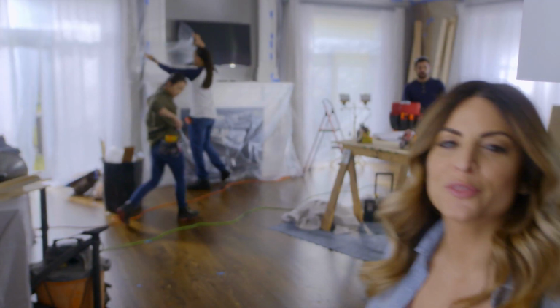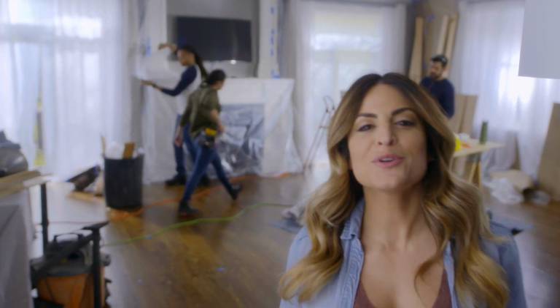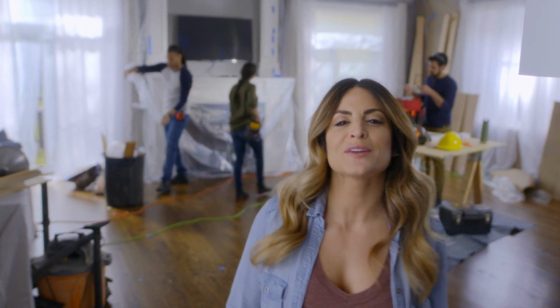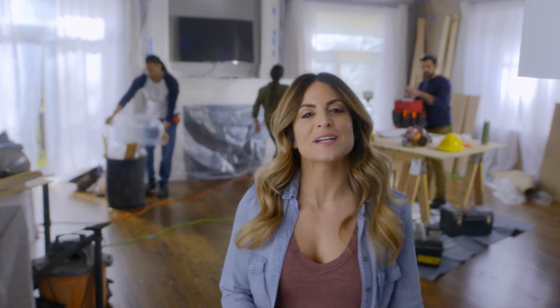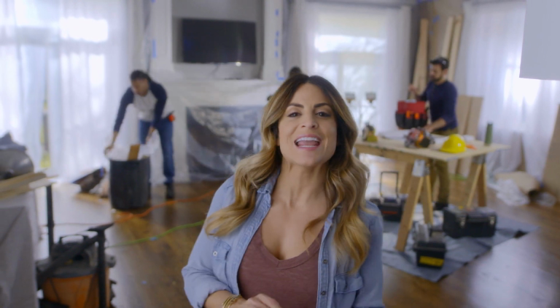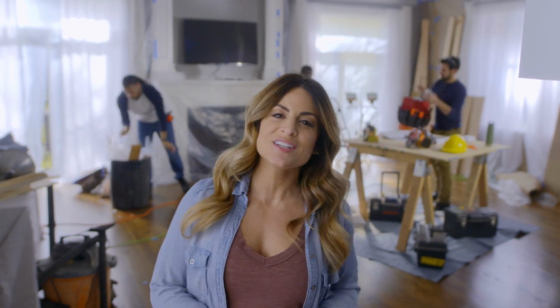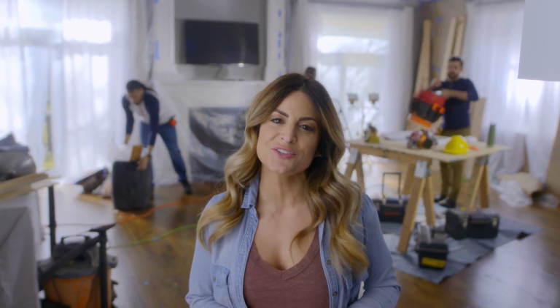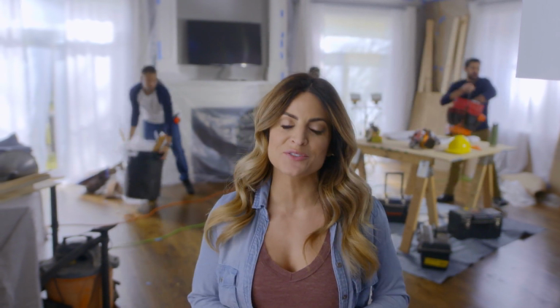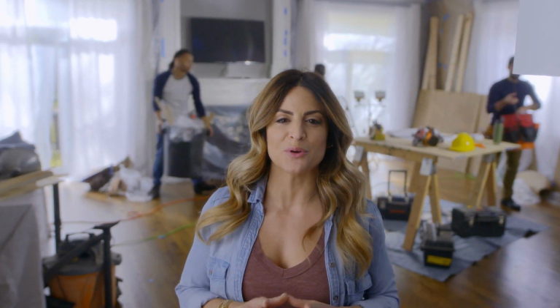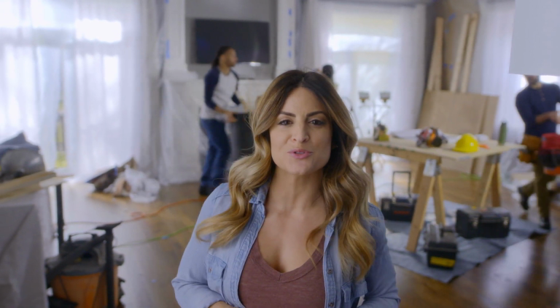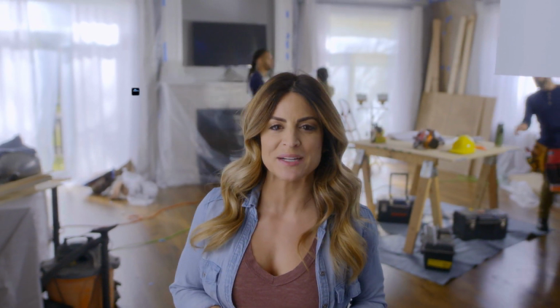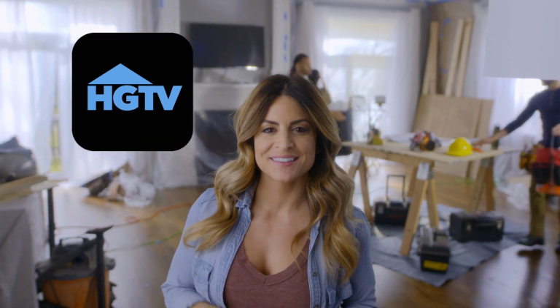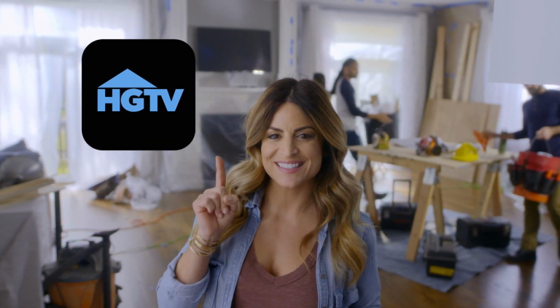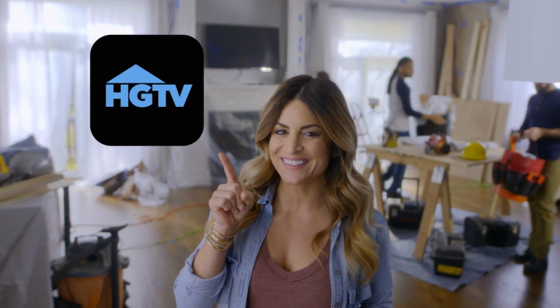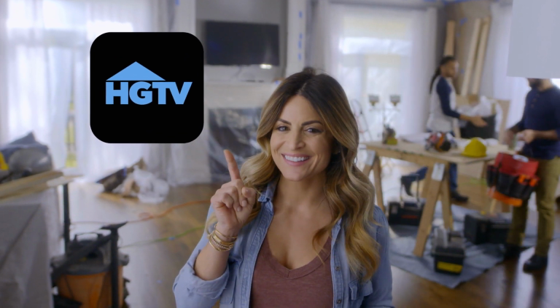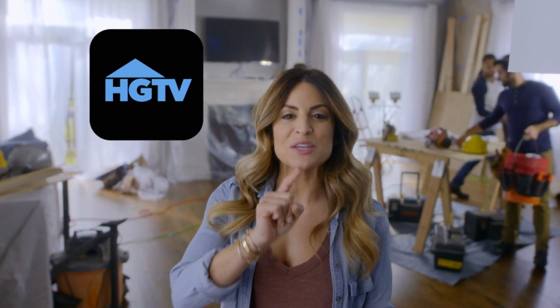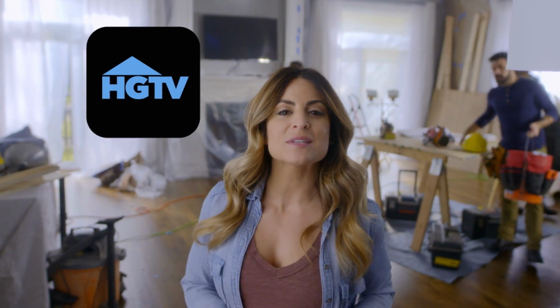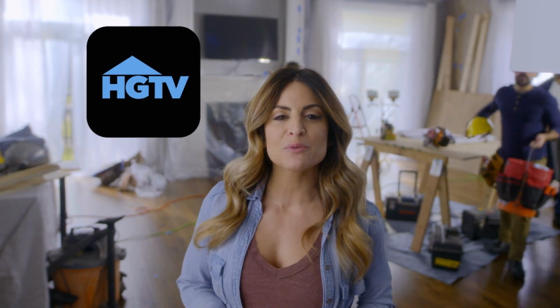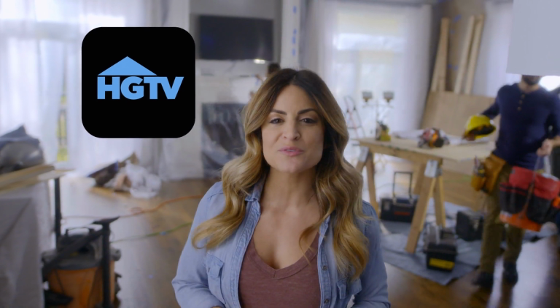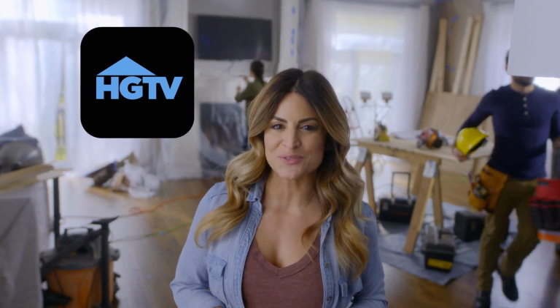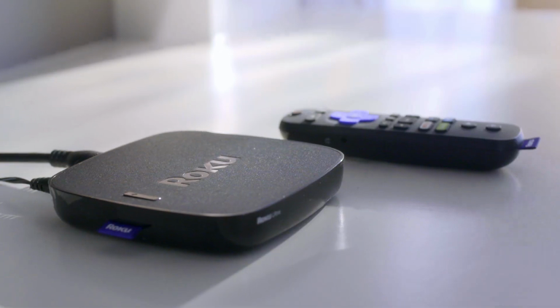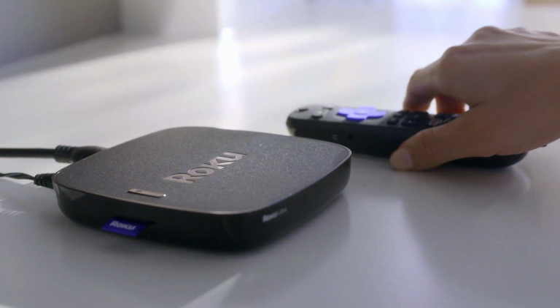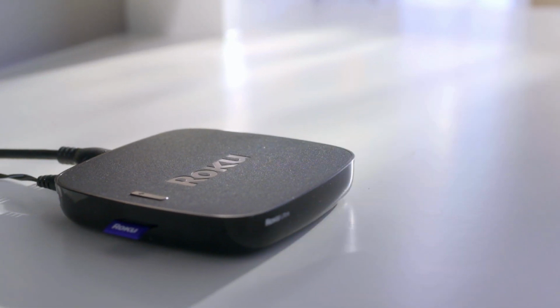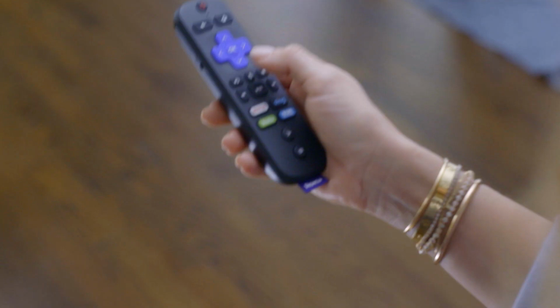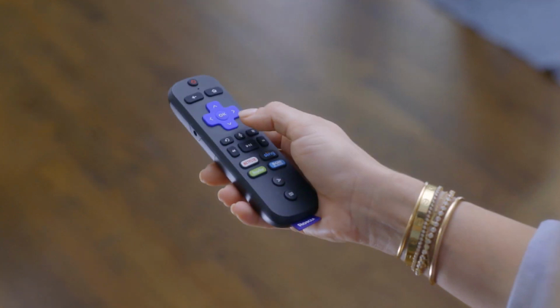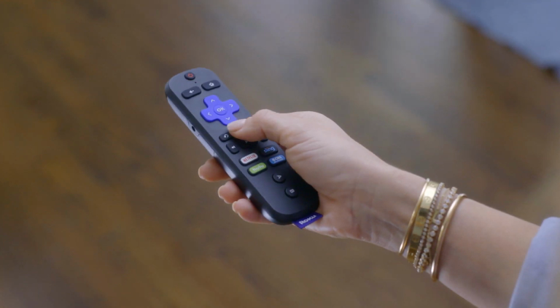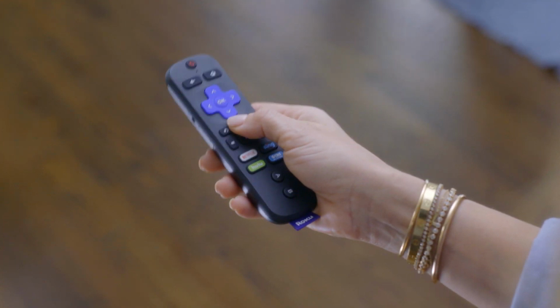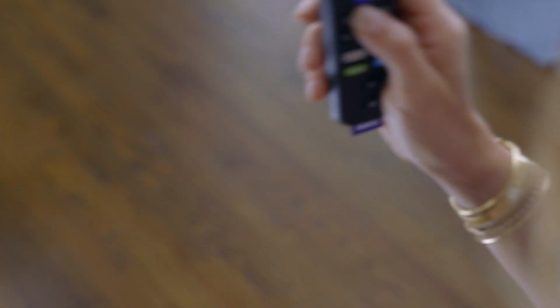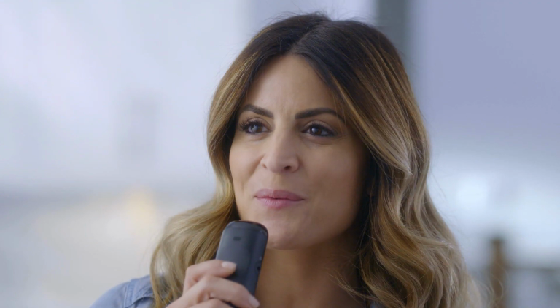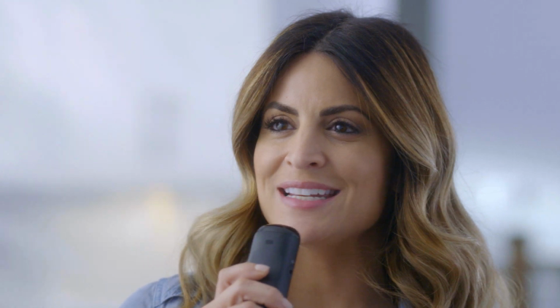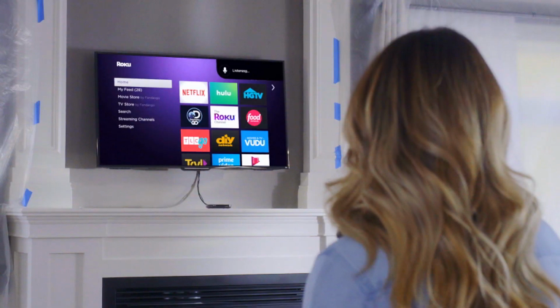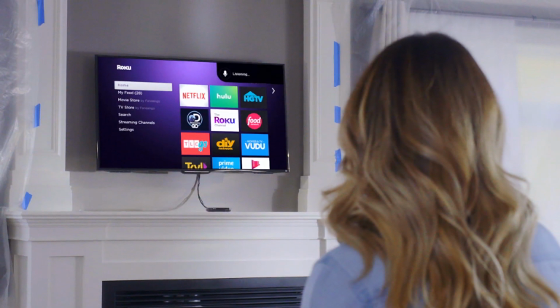Go to the Roku Channel Store and add the HGTV channel to your Roku streaming player. That way, you won't miss any reveals for my new show. With my Roku Ultra, I can use my voice to find what I want to watch. Windy City Rehab.